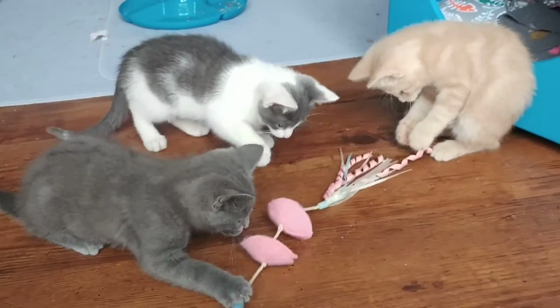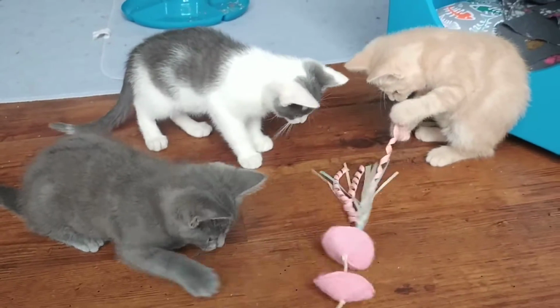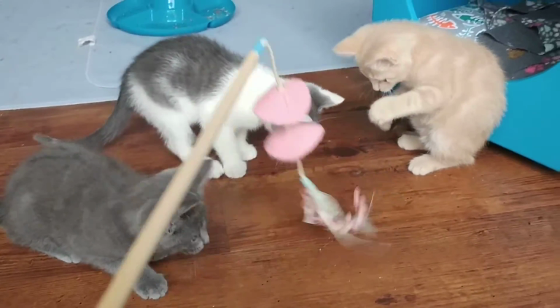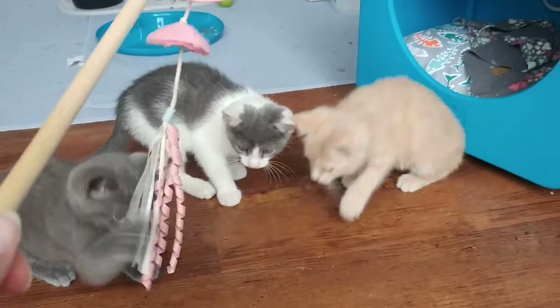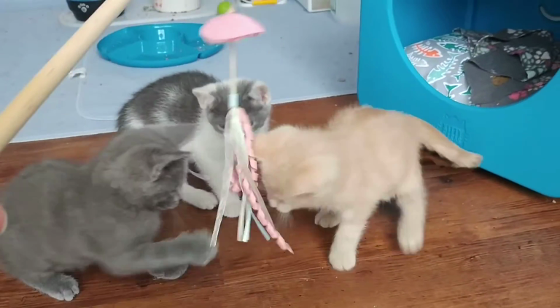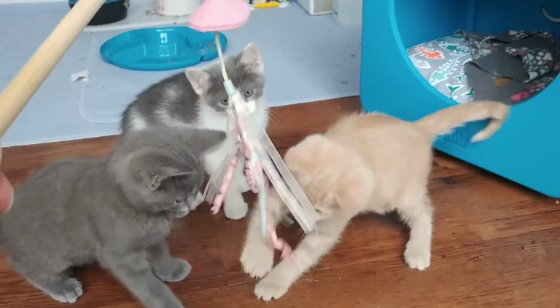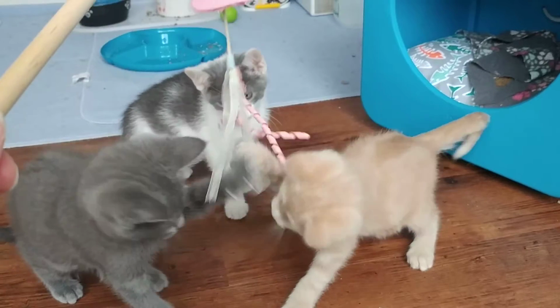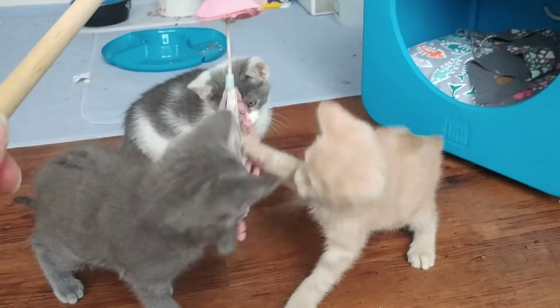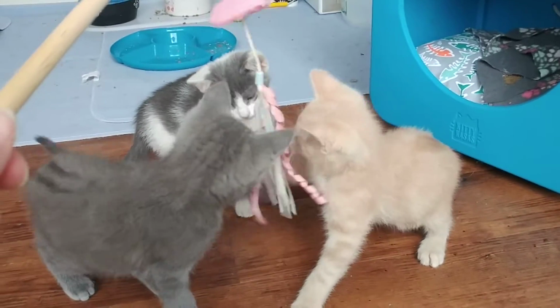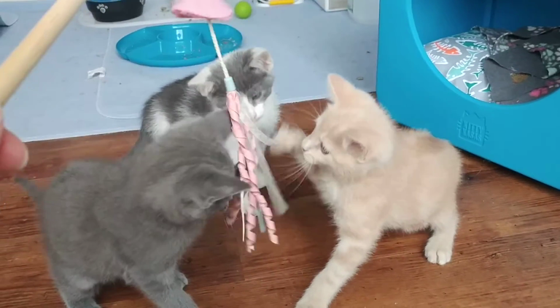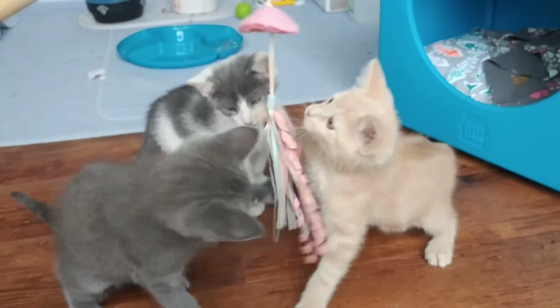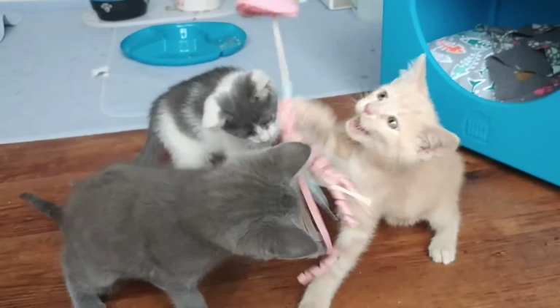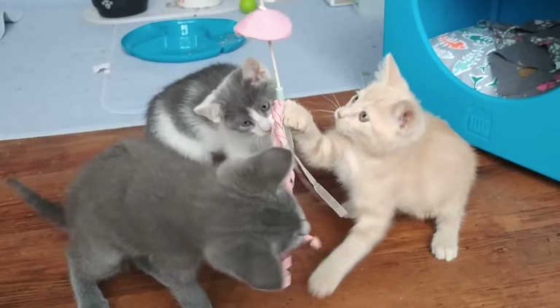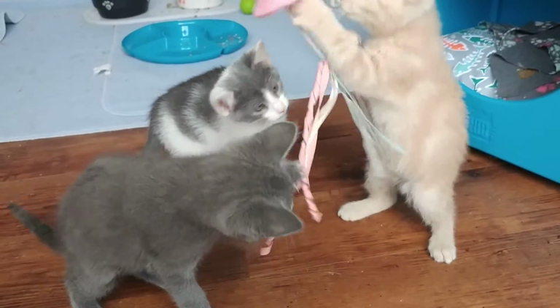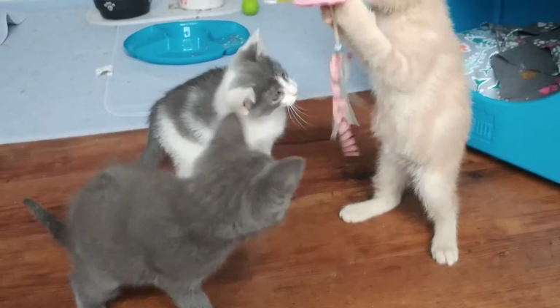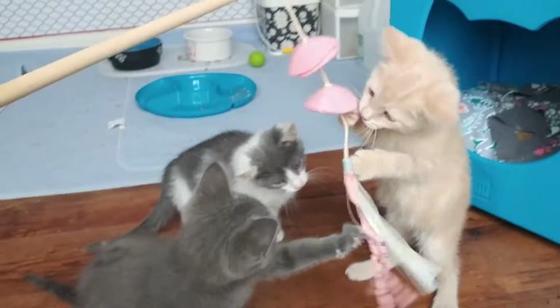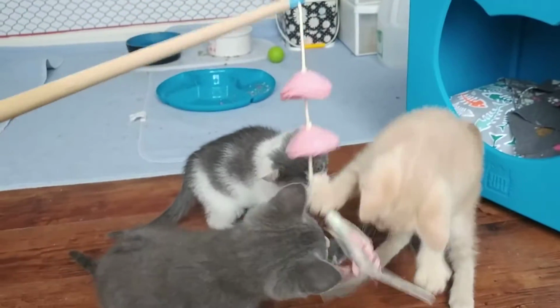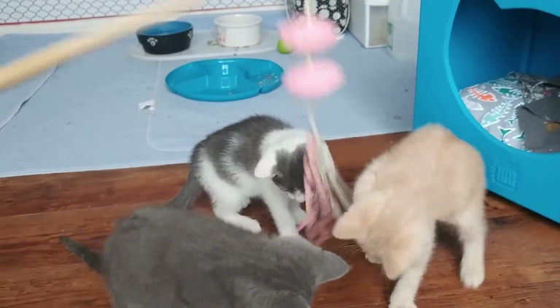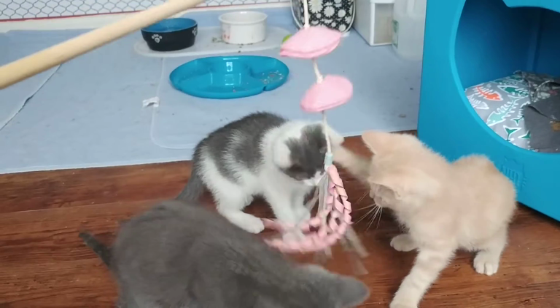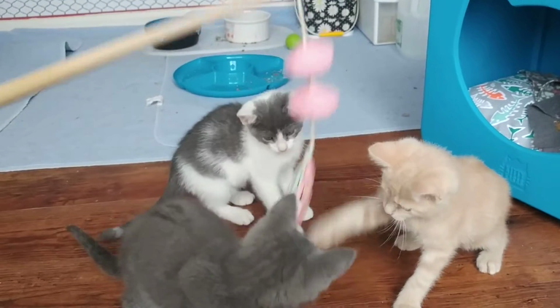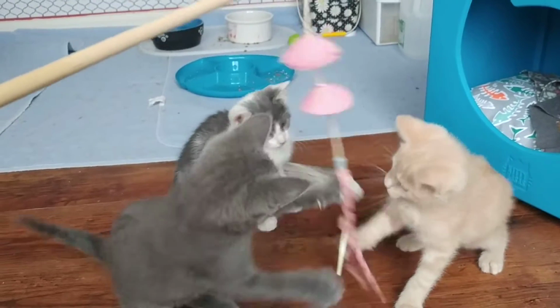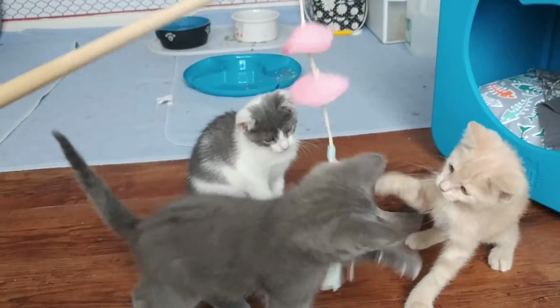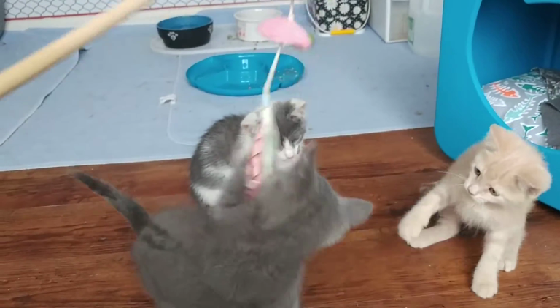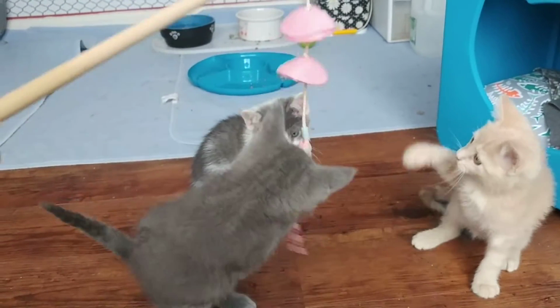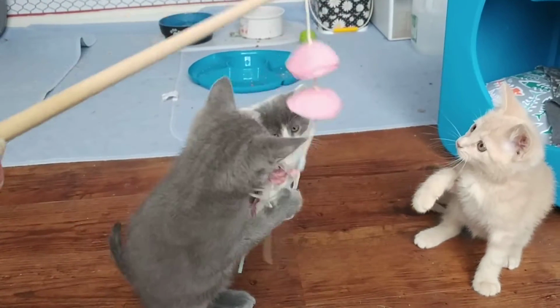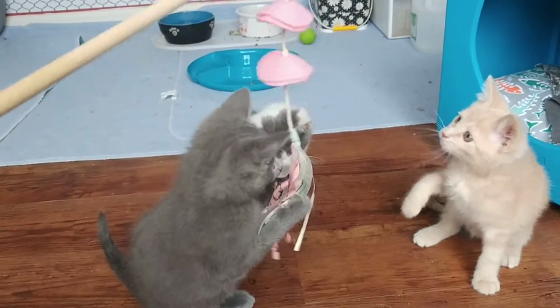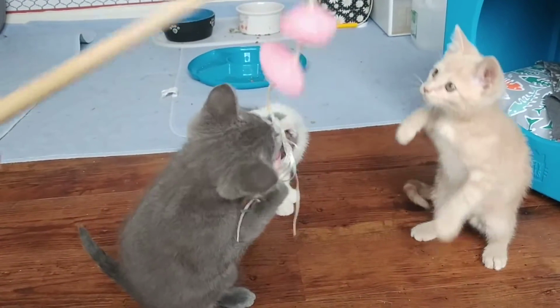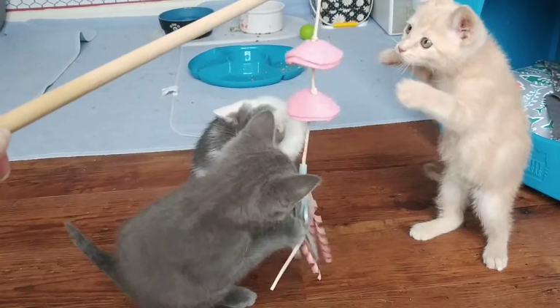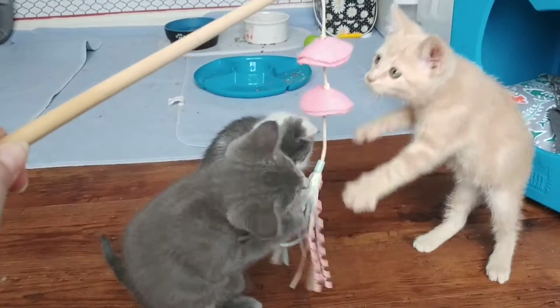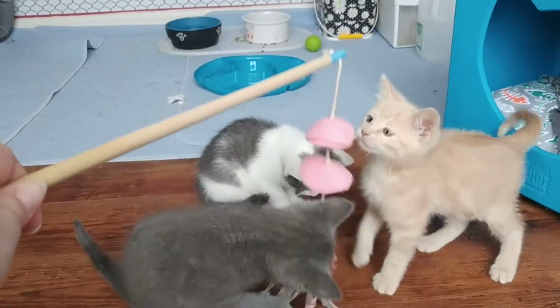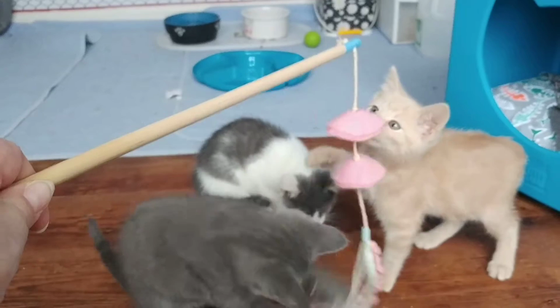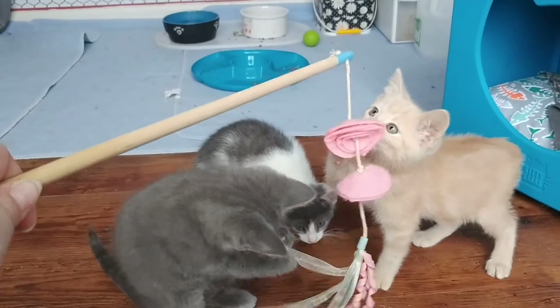I'm going to mix it up on my pan. Before I get in there and get my hands over it, I'm going to add a drizzle of olive oil to my pan and get that heated up. And I'm going to mix it as quickly as I can — I don't want to over-mix the mixture.